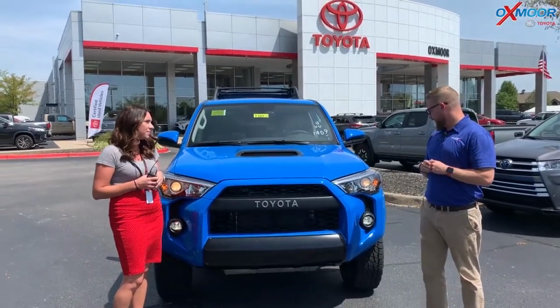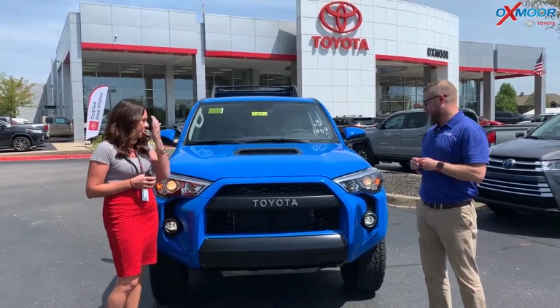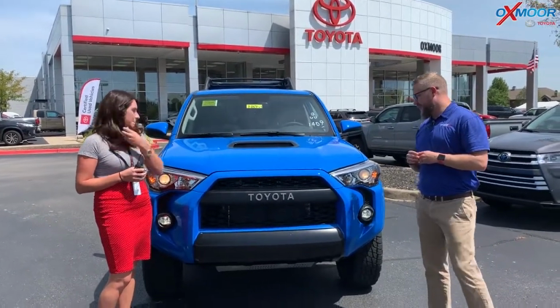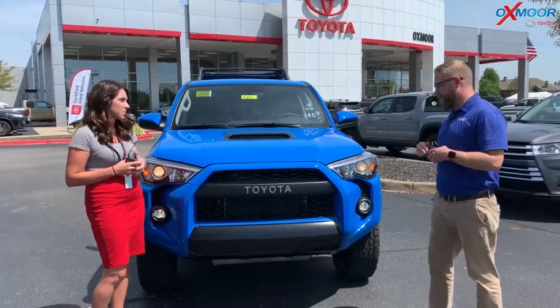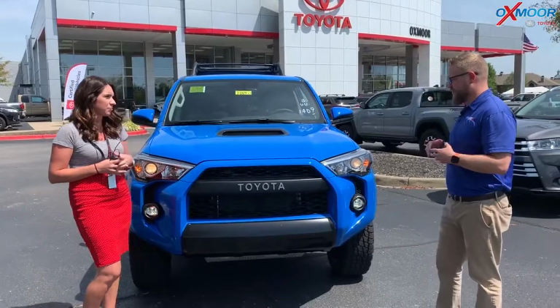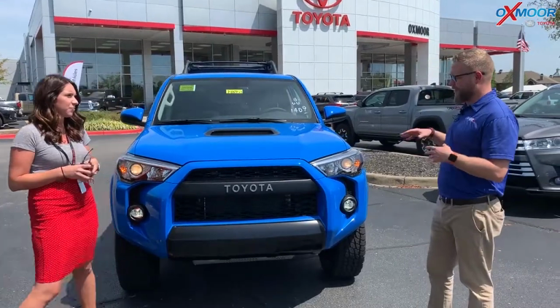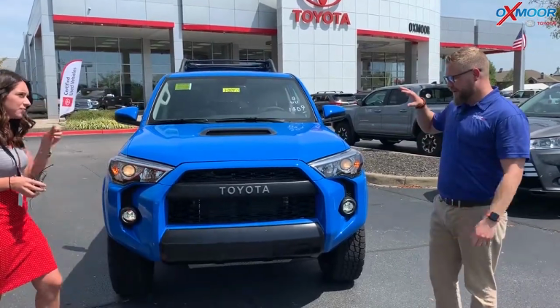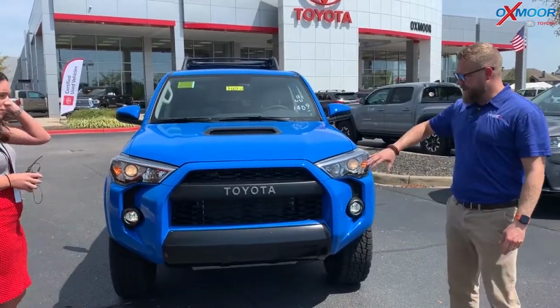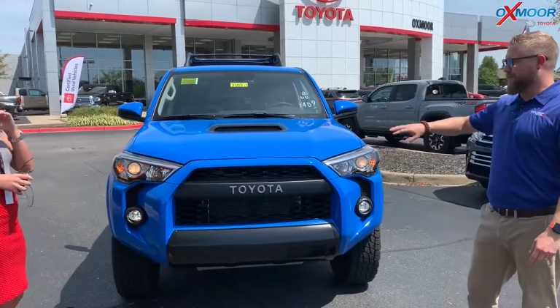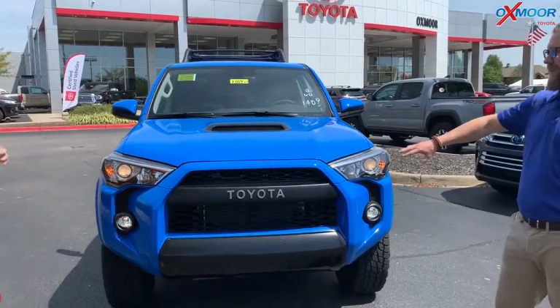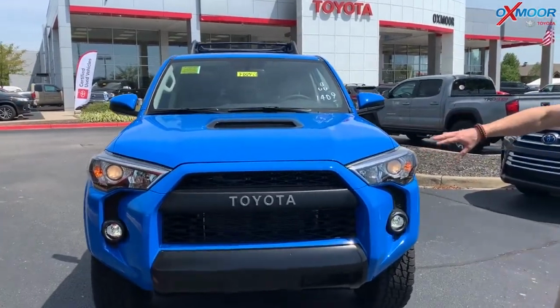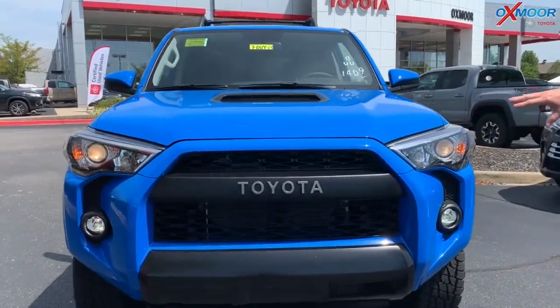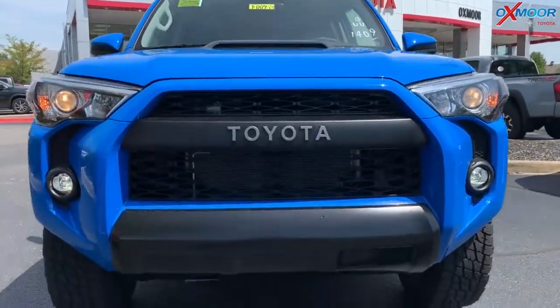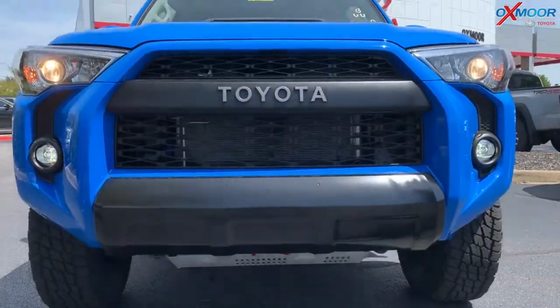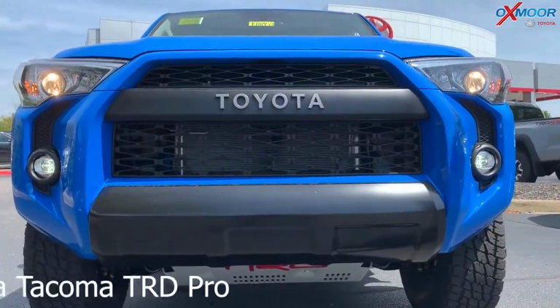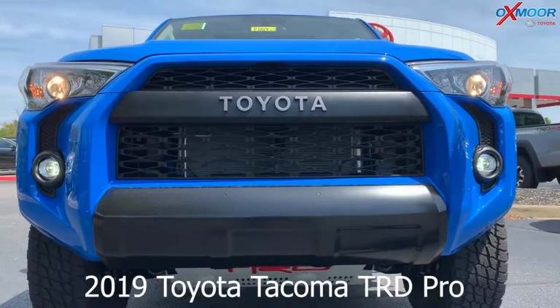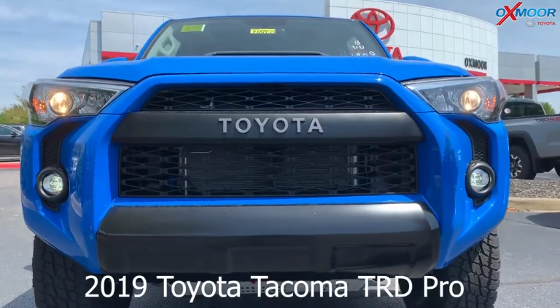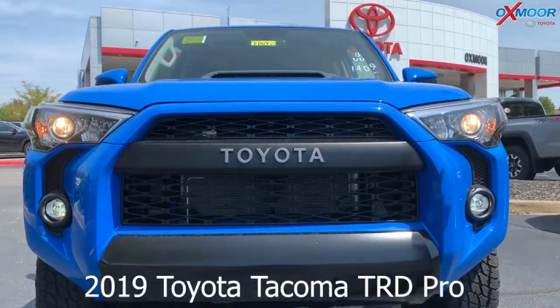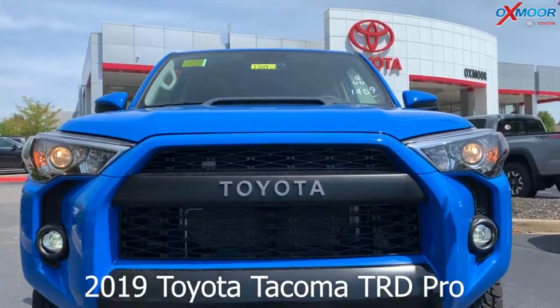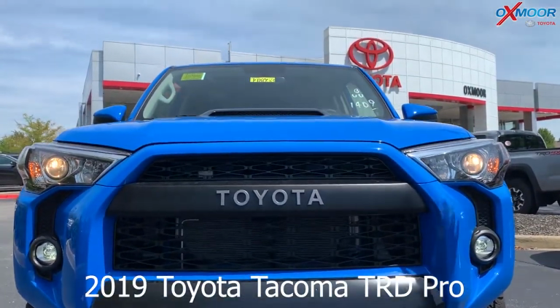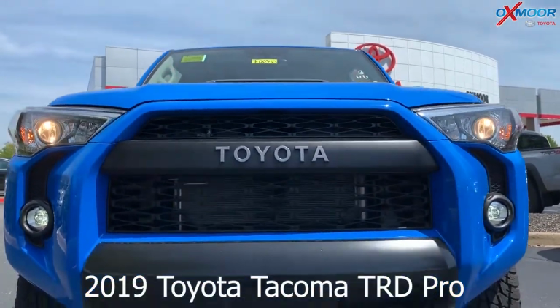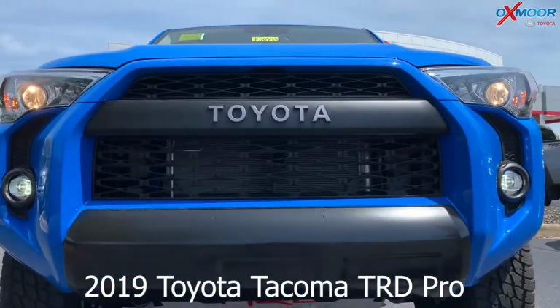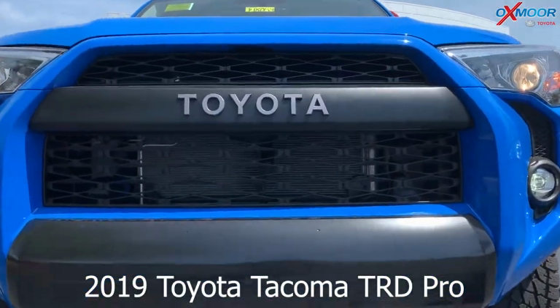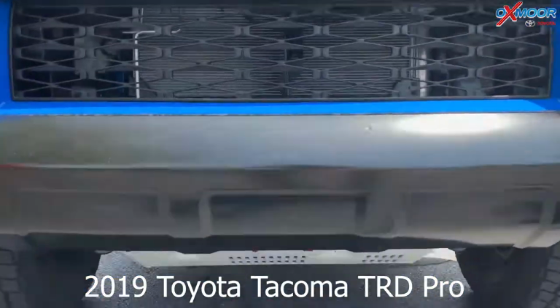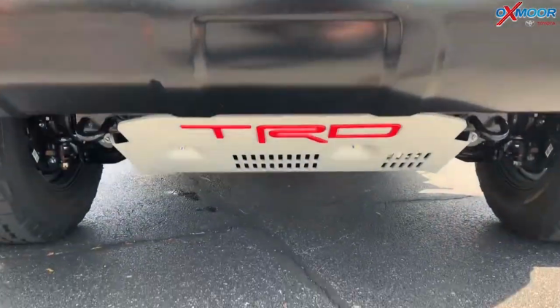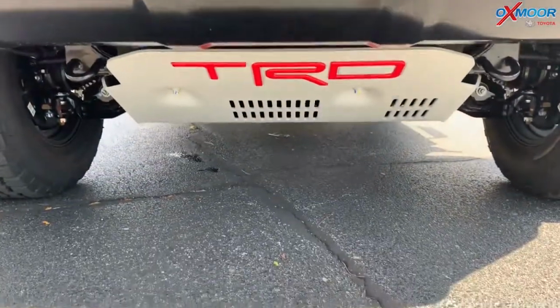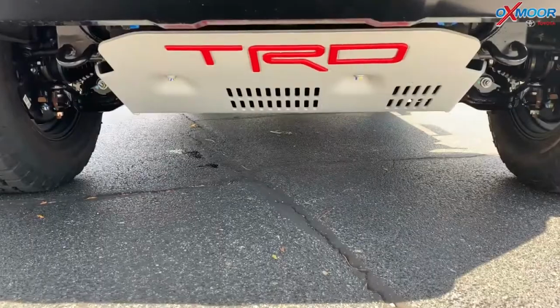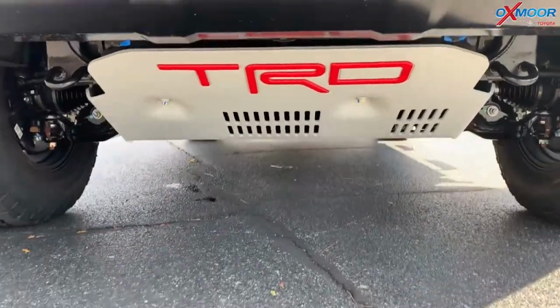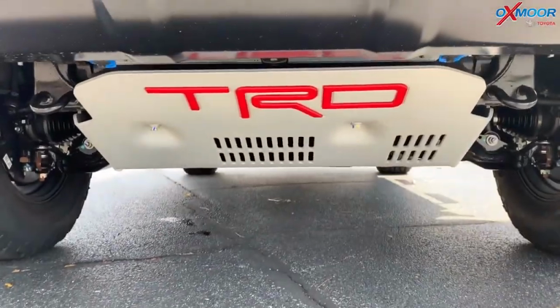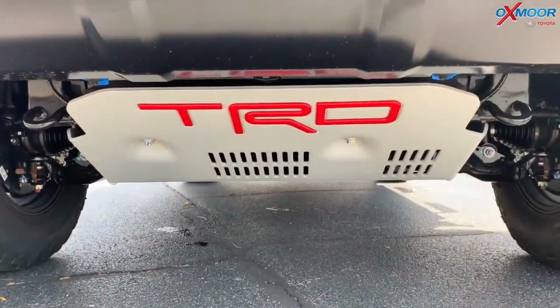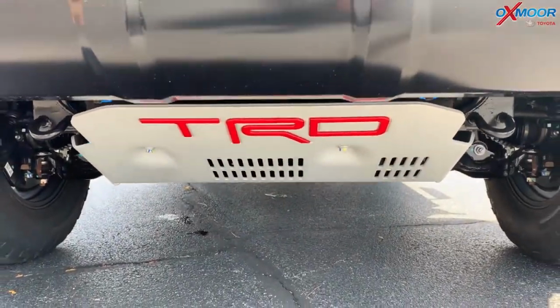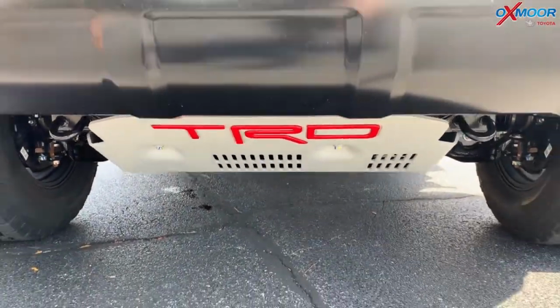I love this truck. It's the TRD Pro version of the 4Runner. Very aggressive grille — TRD grille here. It's got the hood scoop up there with the black inlay. It's just a real aggressive, sporty, cool look. You've got the skid plate underneath with the TRD badging on there.